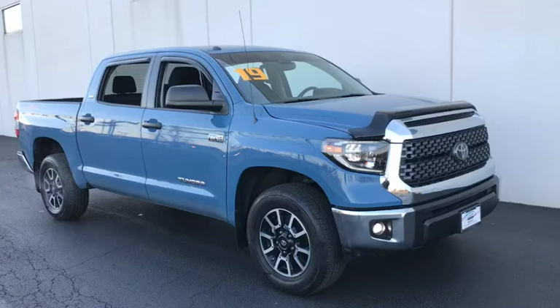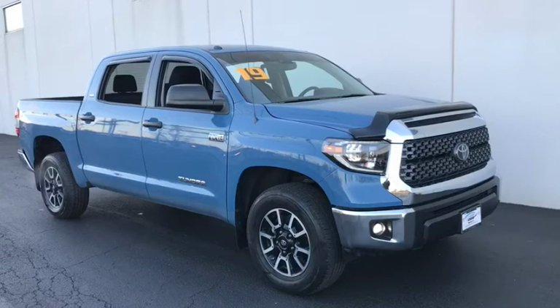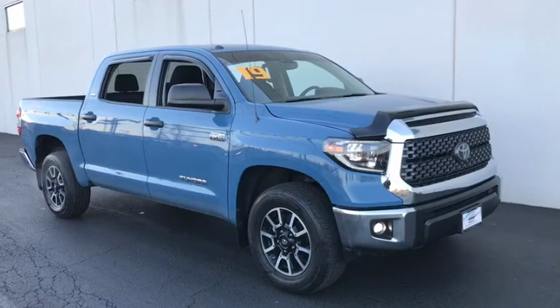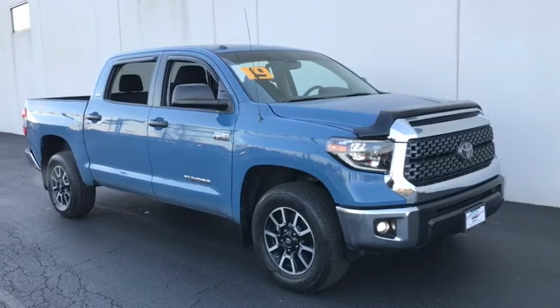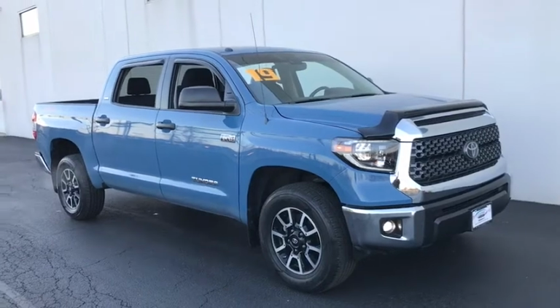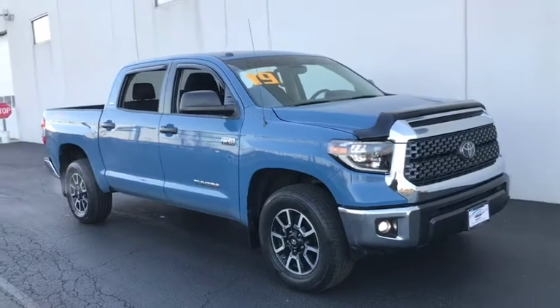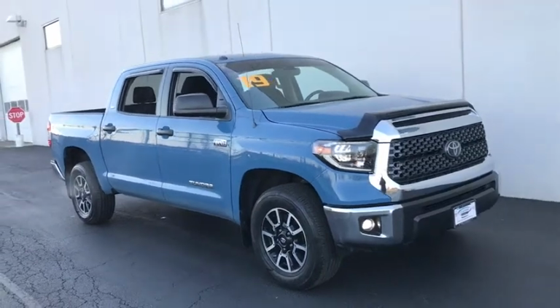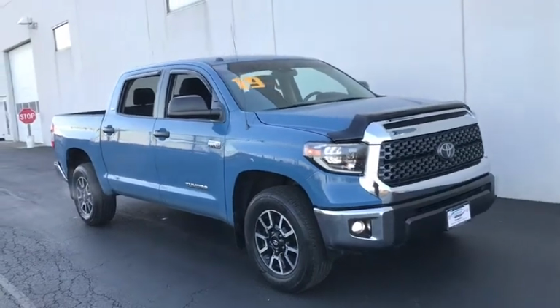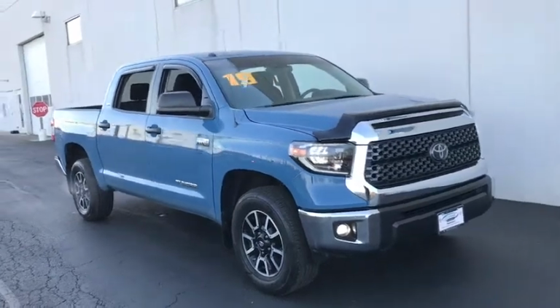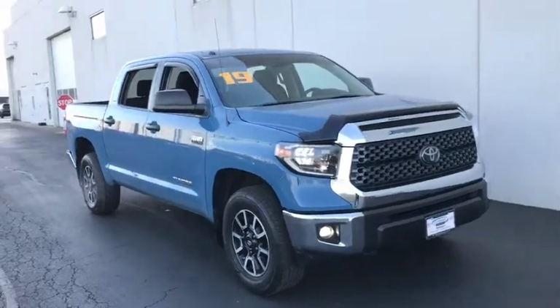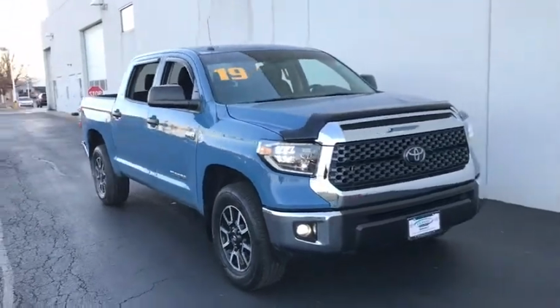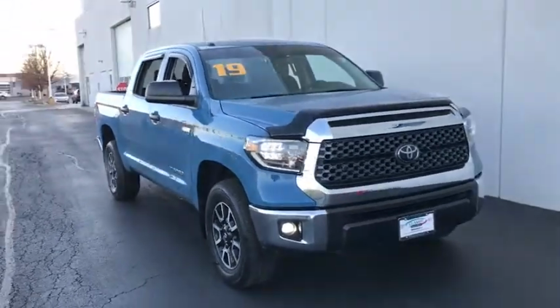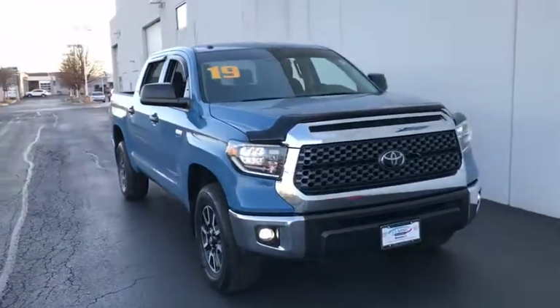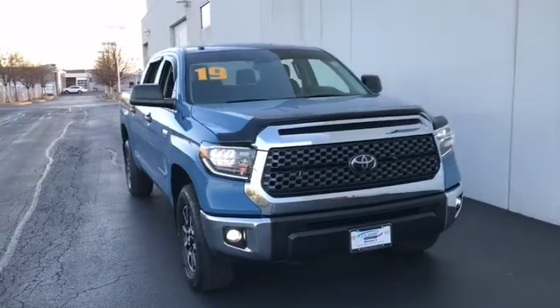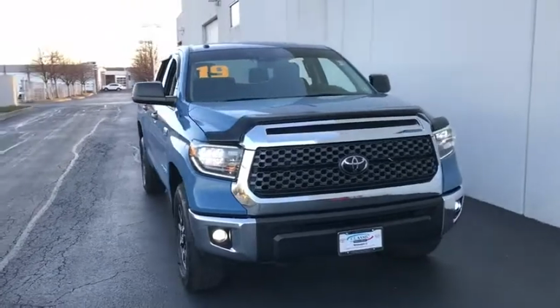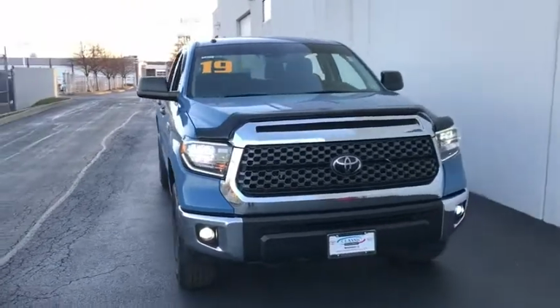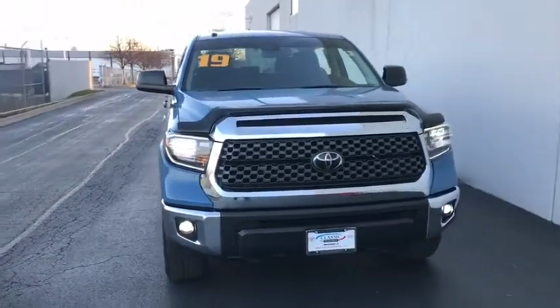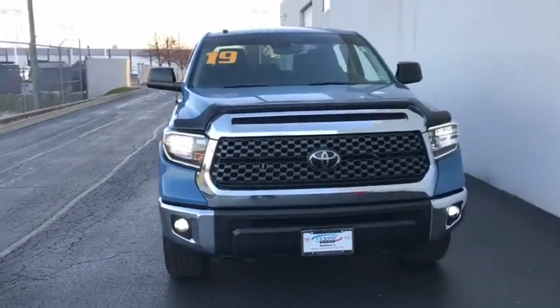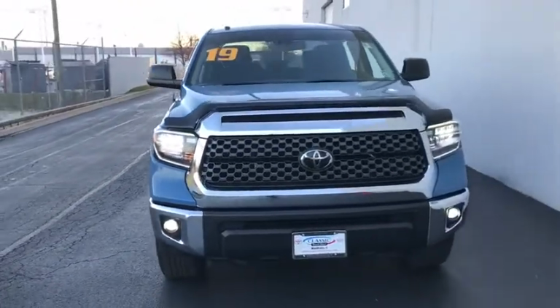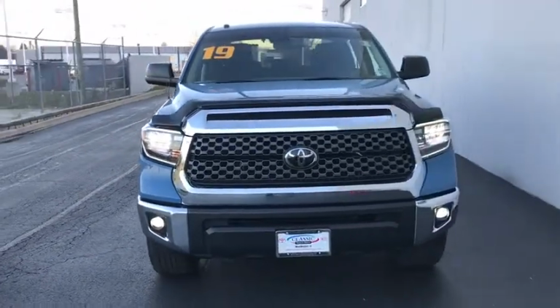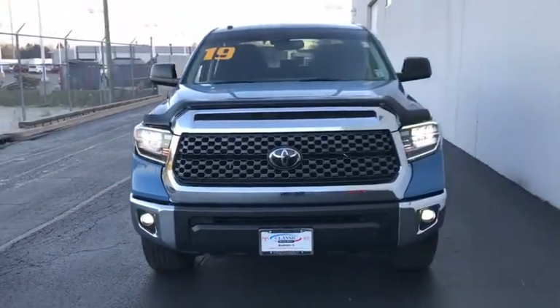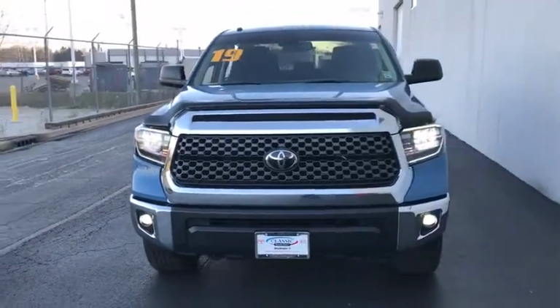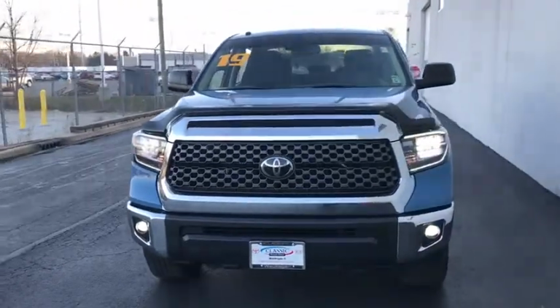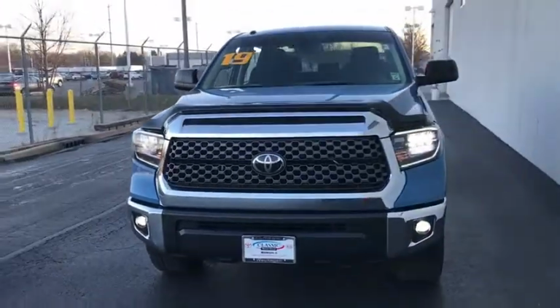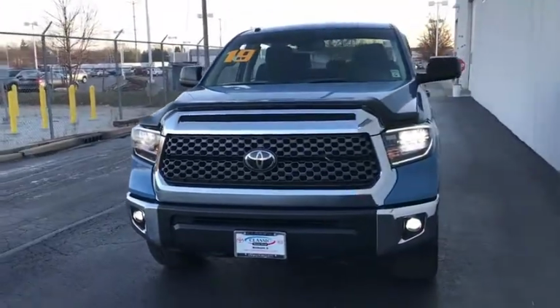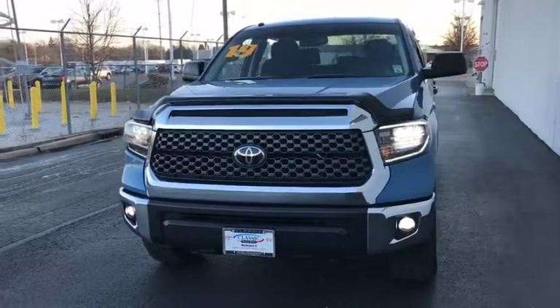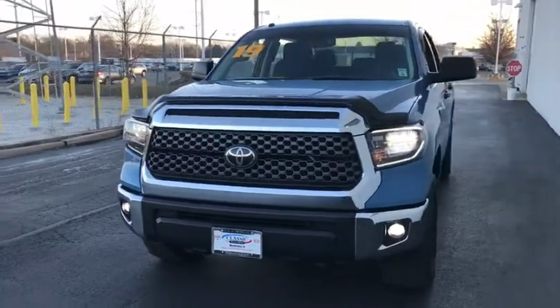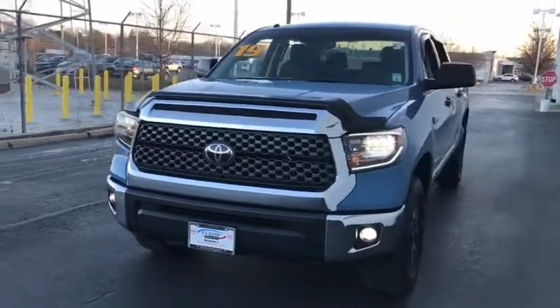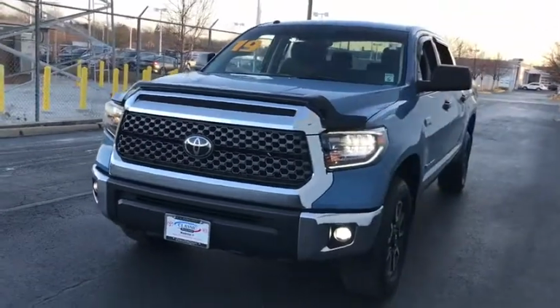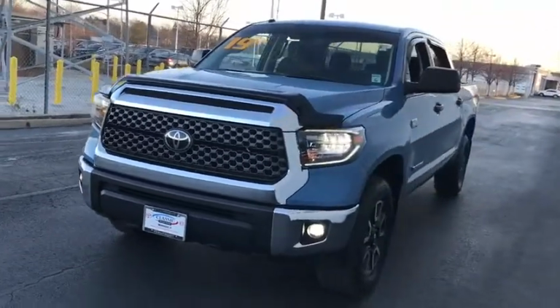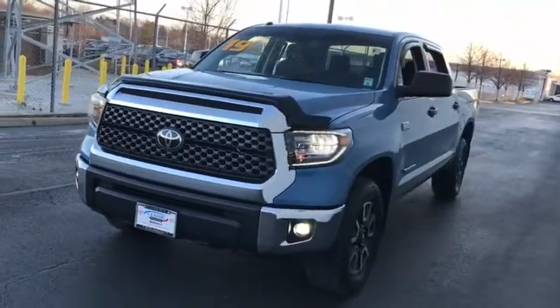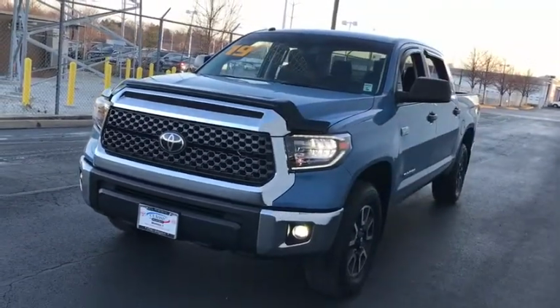Come test drive the 2019 Toyota Tundra. Tundra has a number of unique features useful for those using it as a work truck, including extra-large door handles, a deck rail system, and an integrated tow hitch.